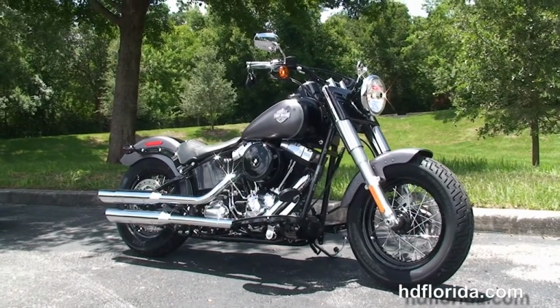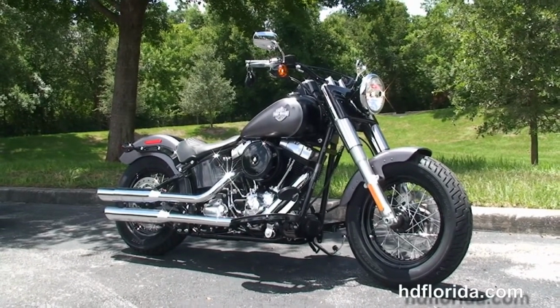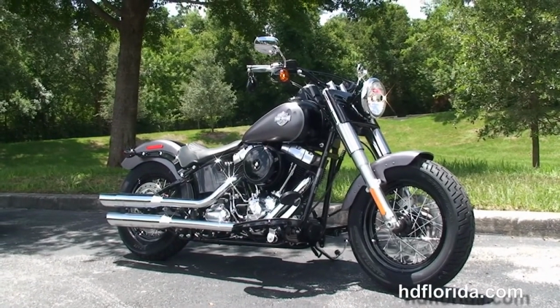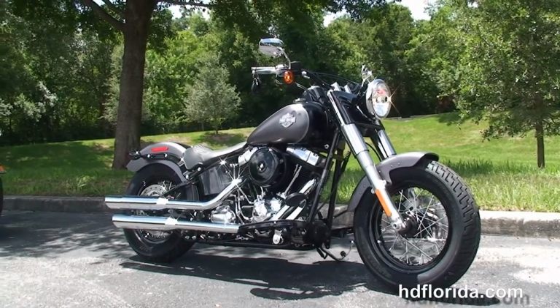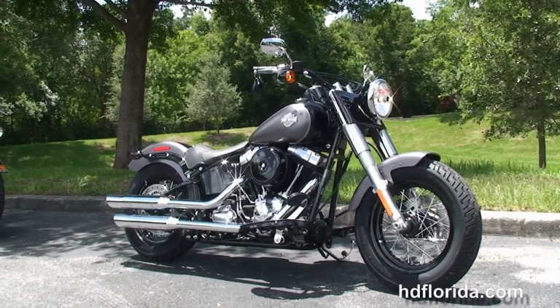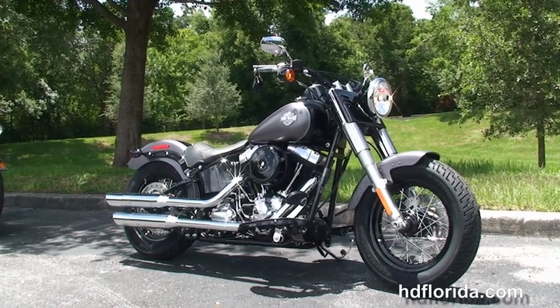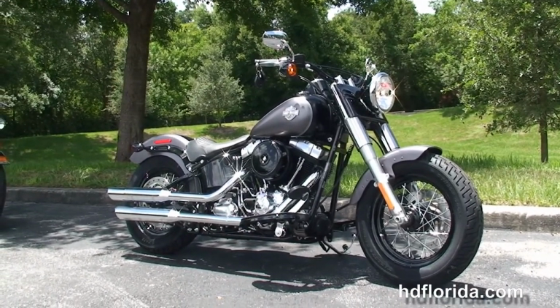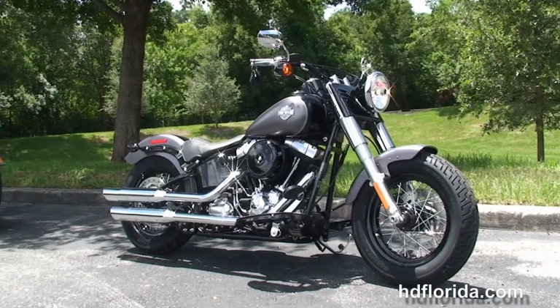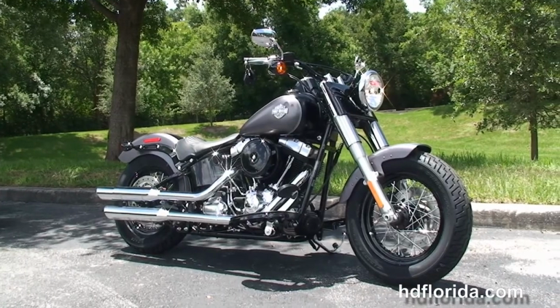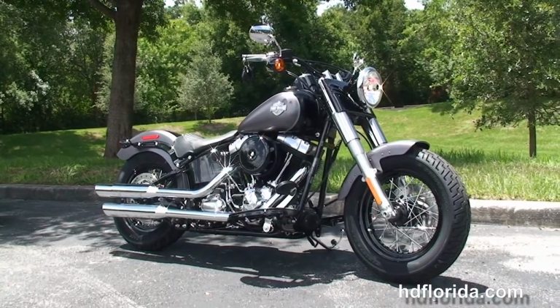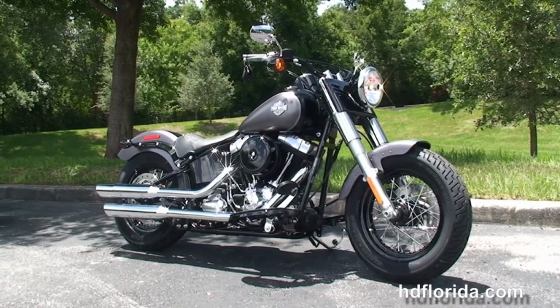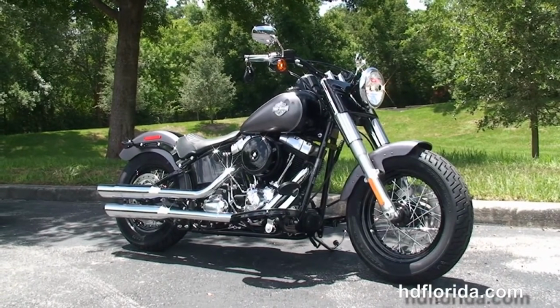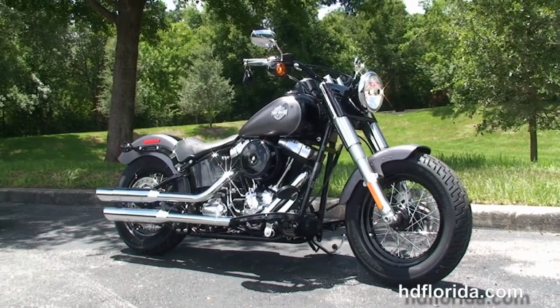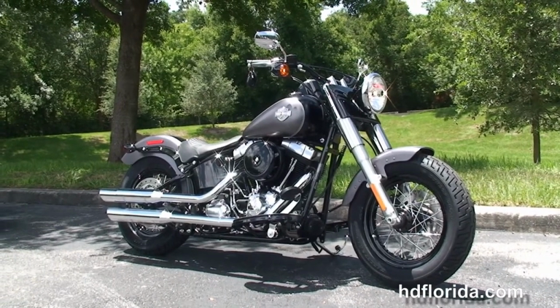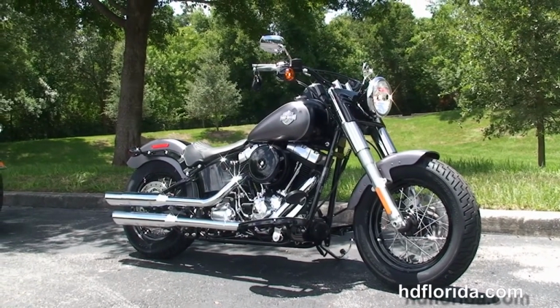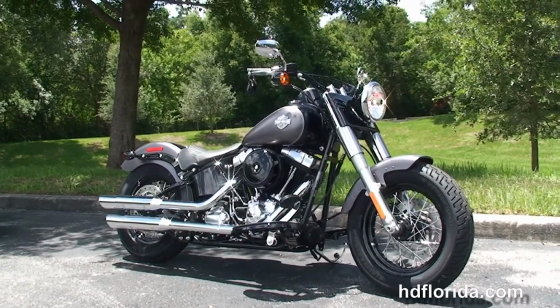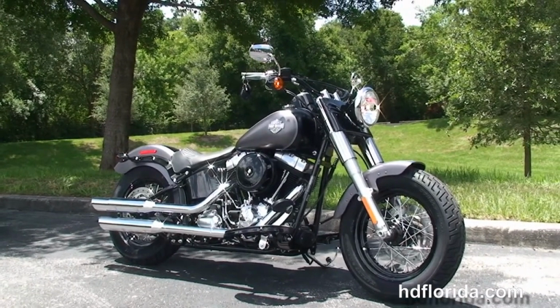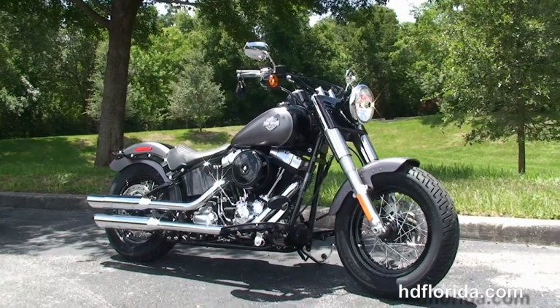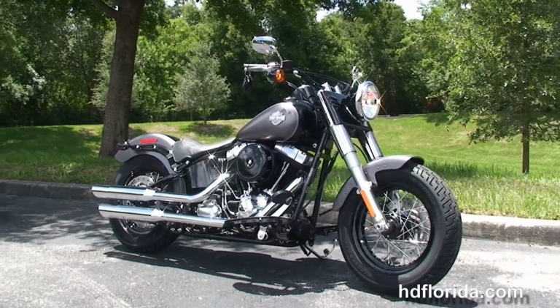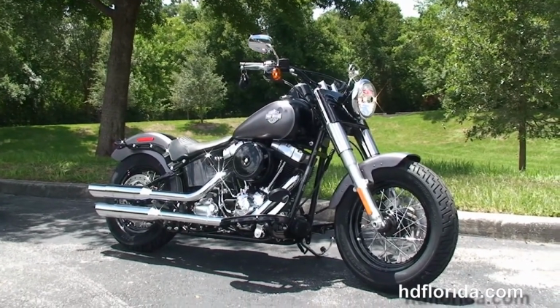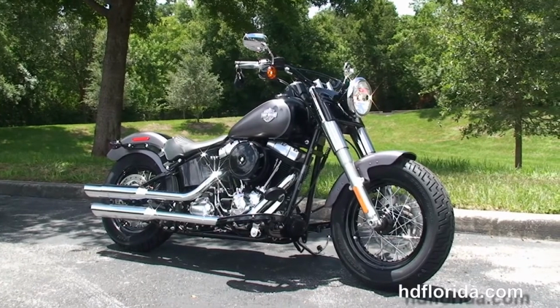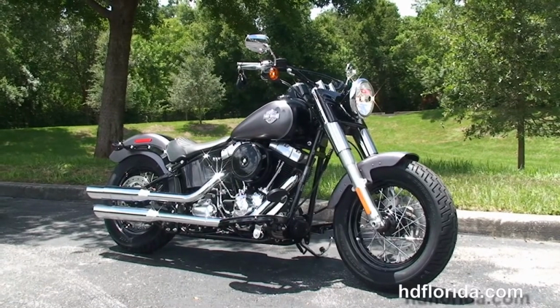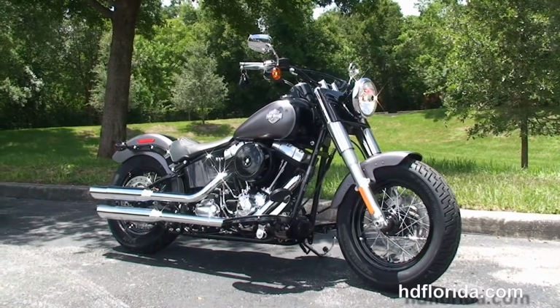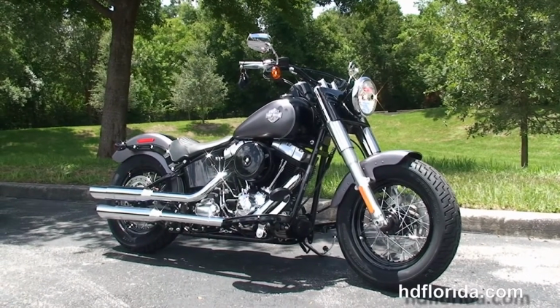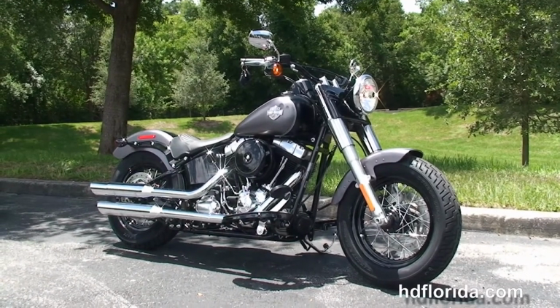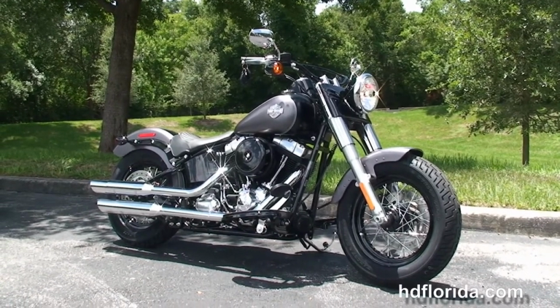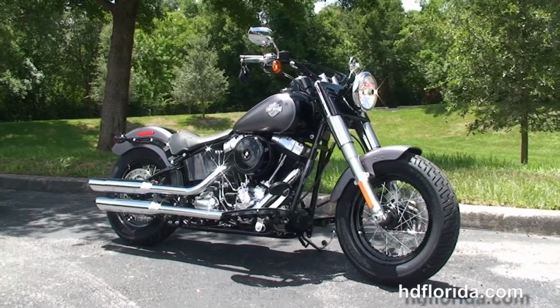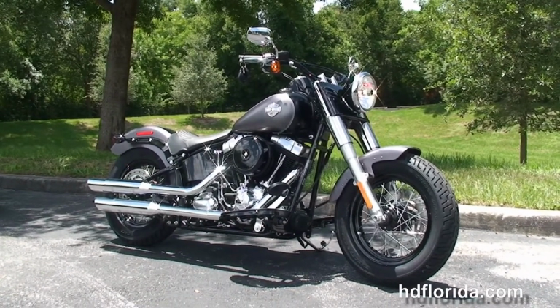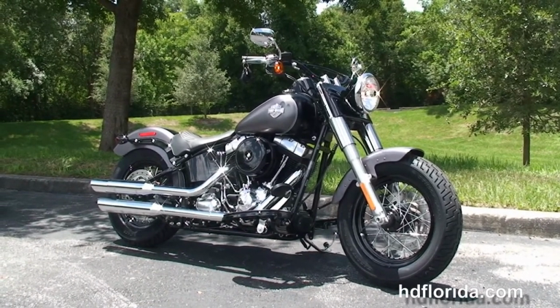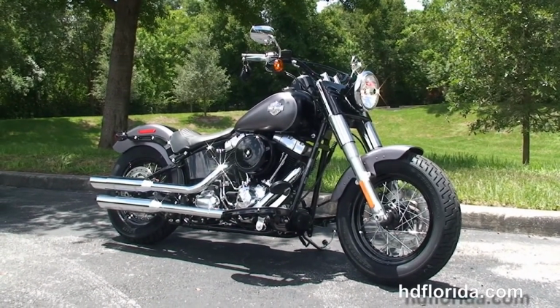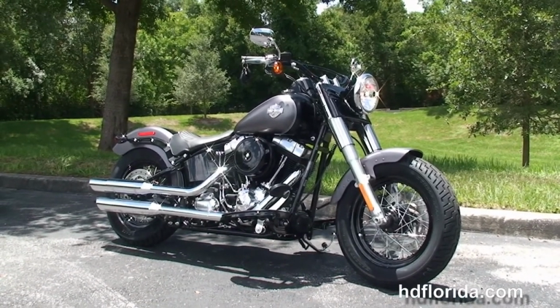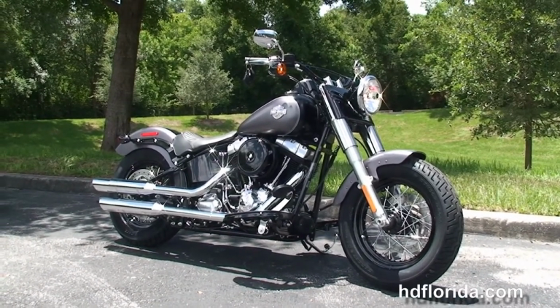We take anything on trade — import motorcycles, cars, campers, trailers, boats, RVs — you name it, we take it, as long as we don't have to feed it. We are rated number one in customer service and have over 1,200 new and previously enjoyed motorcycles for you to choose from.